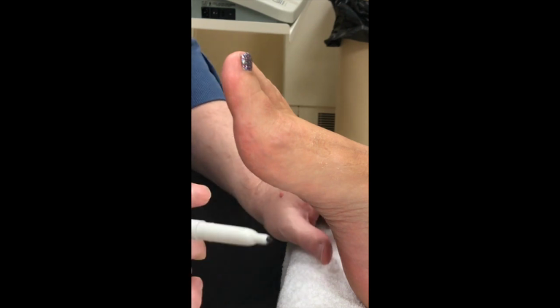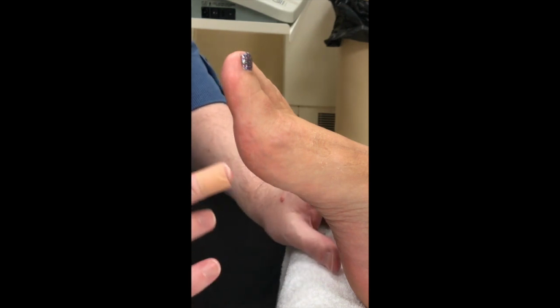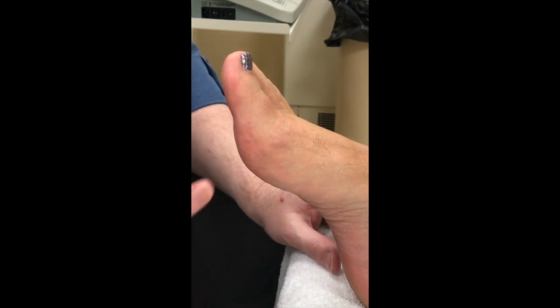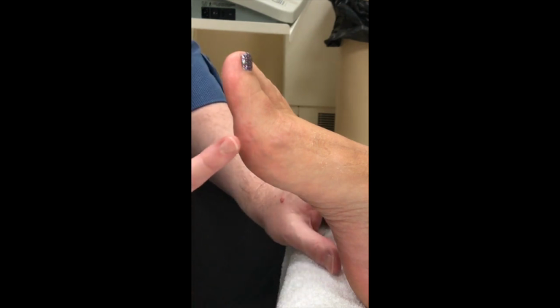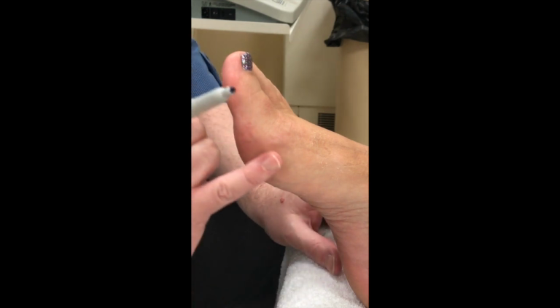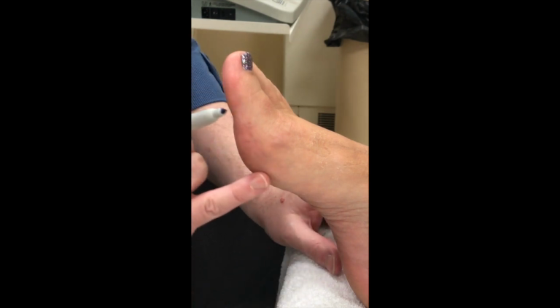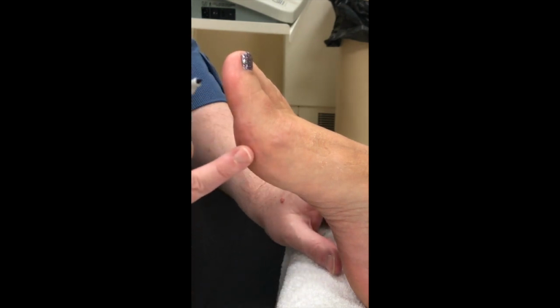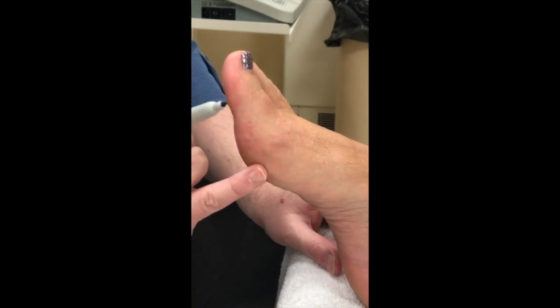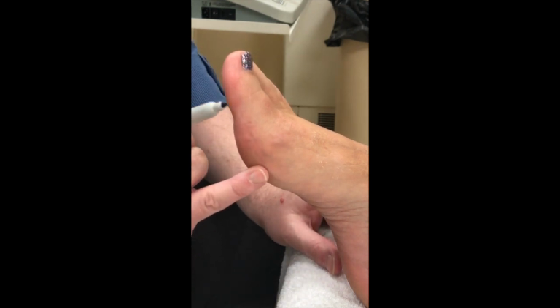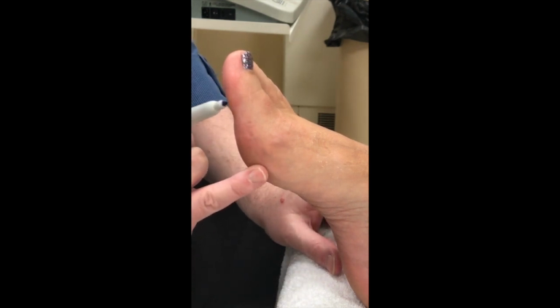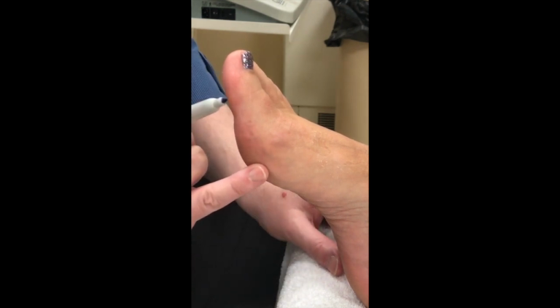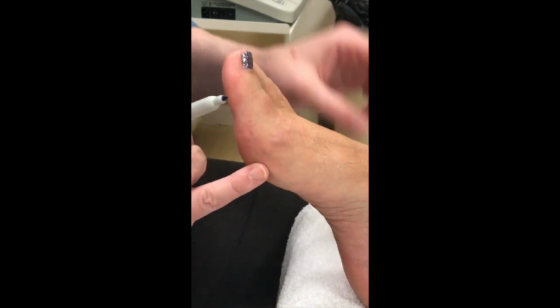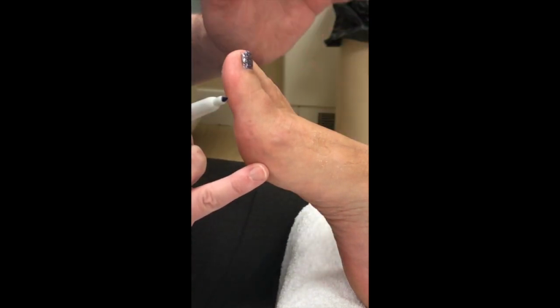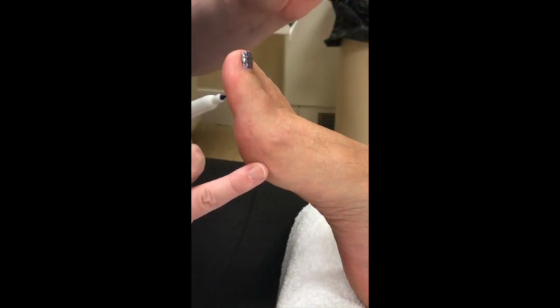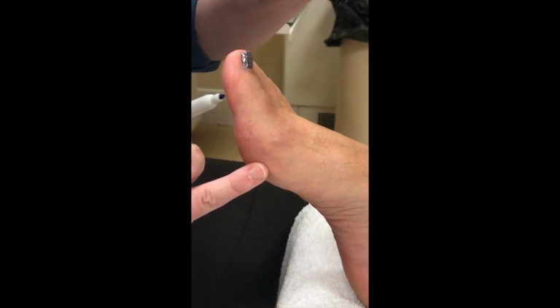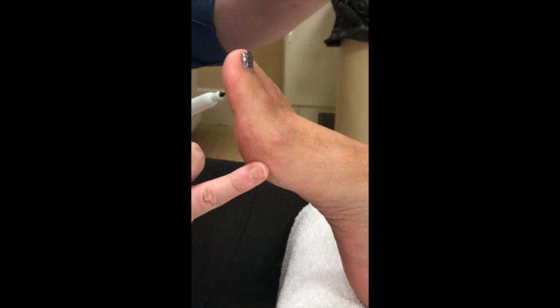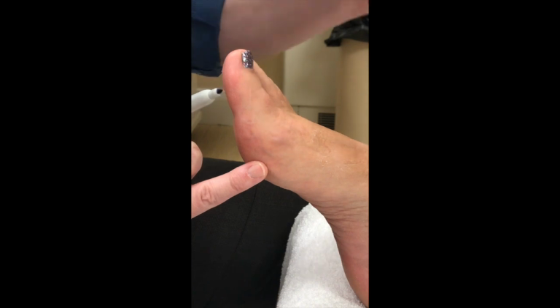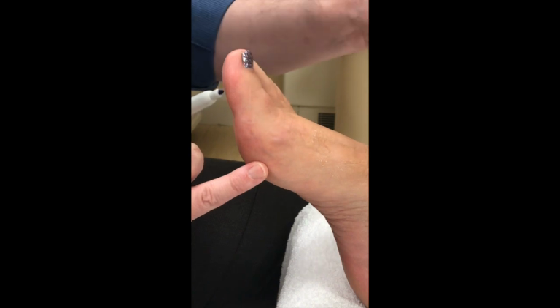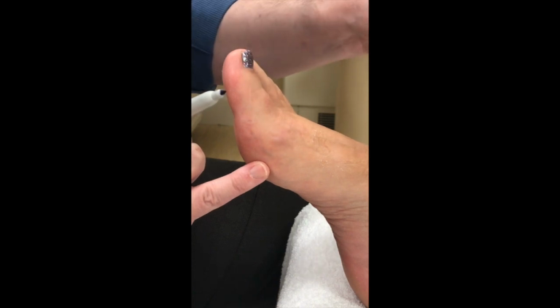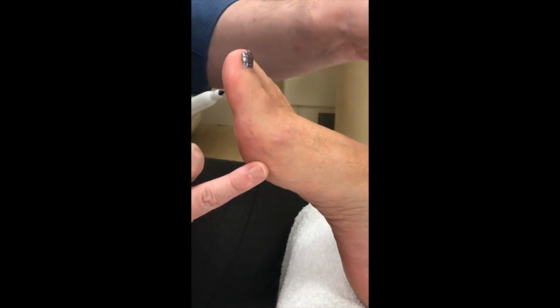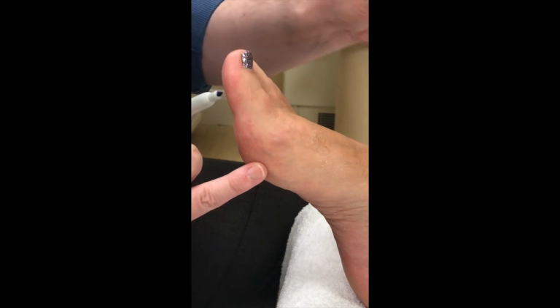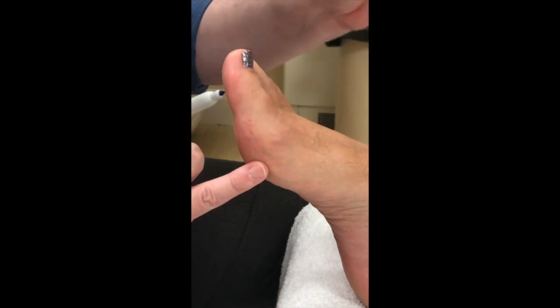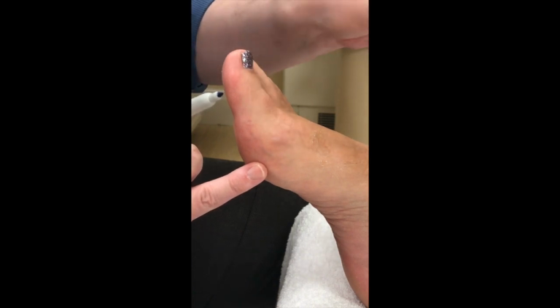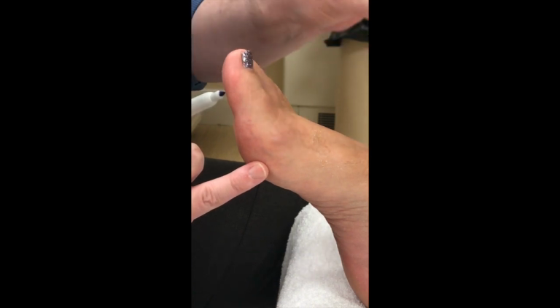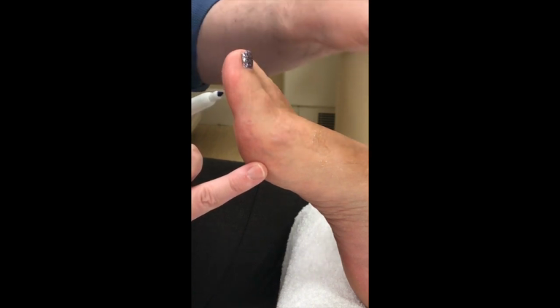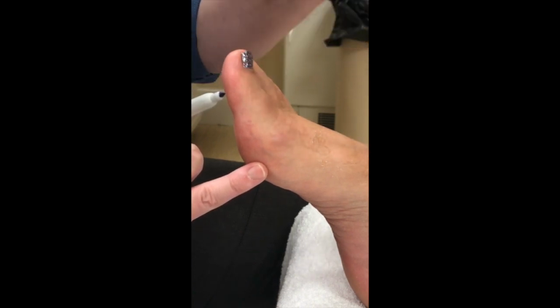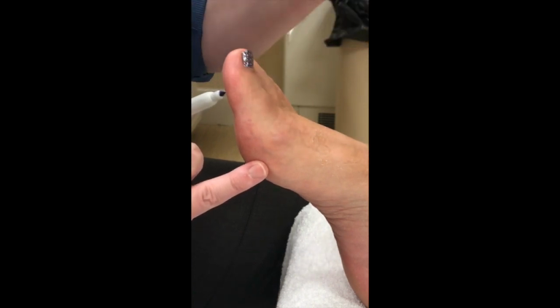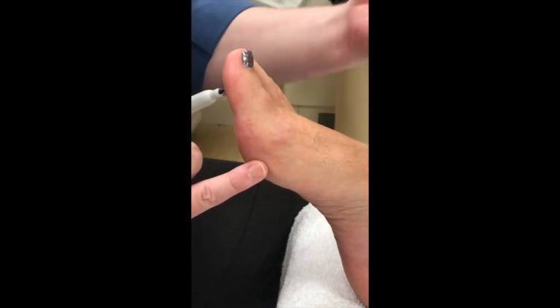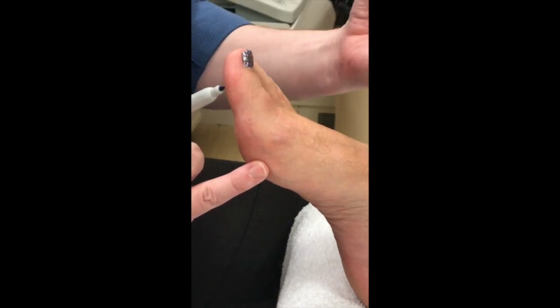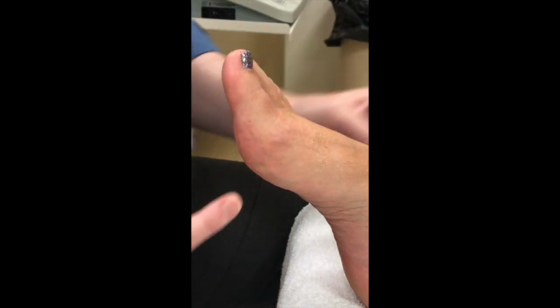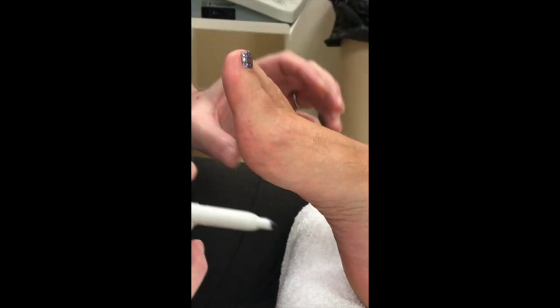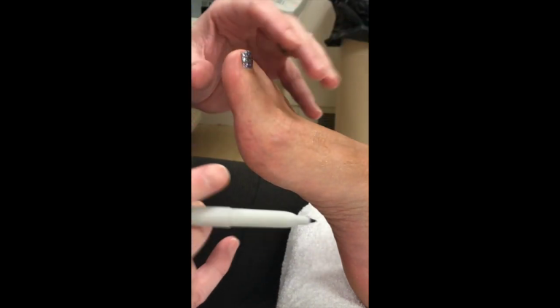You've got a very slight bunion deformity going on. You know you've had other nerve pains in the past, so you know that you can have trauma to a nerve and that causes some issues.